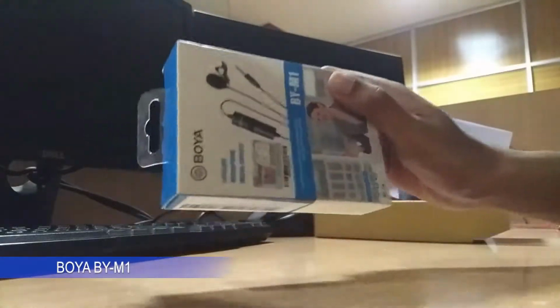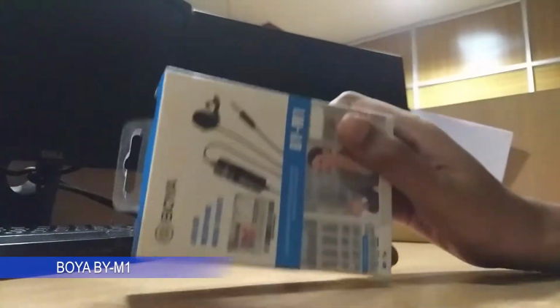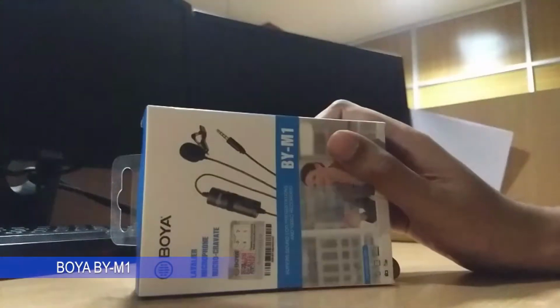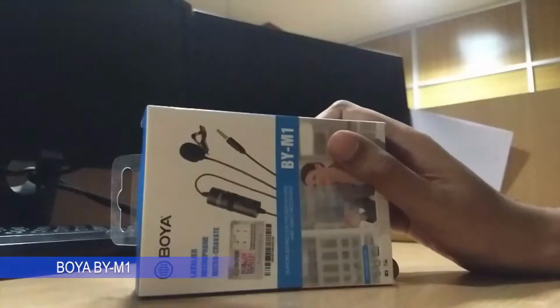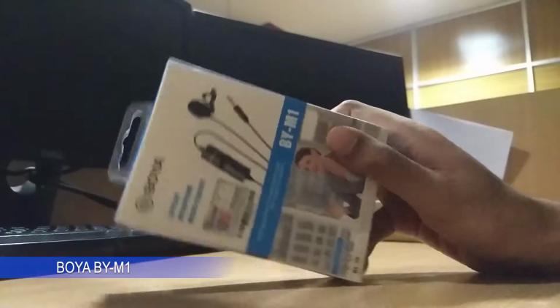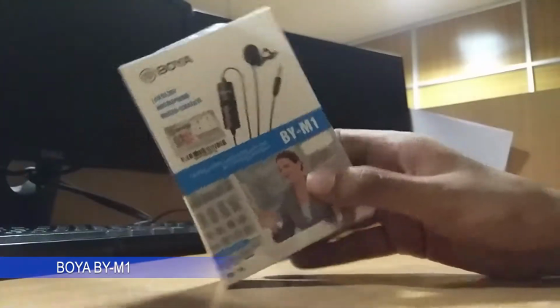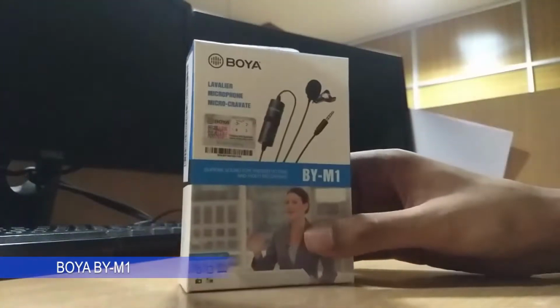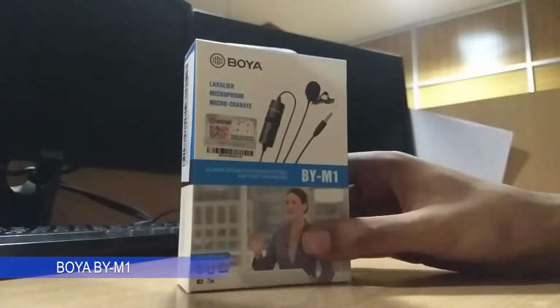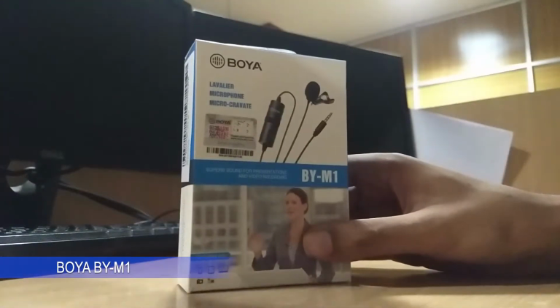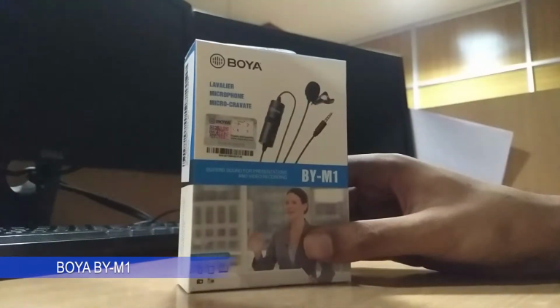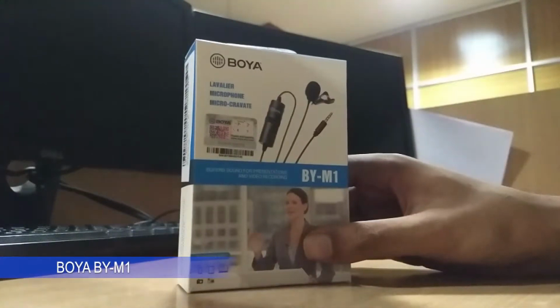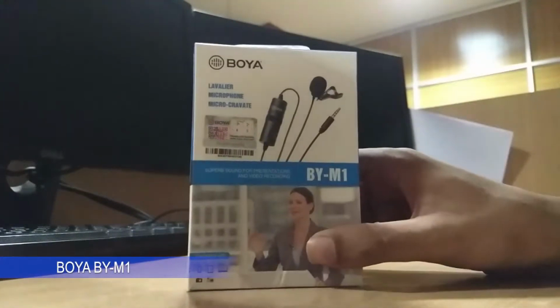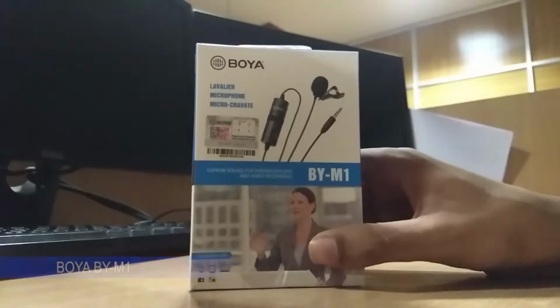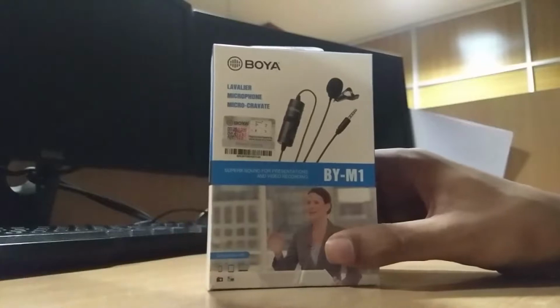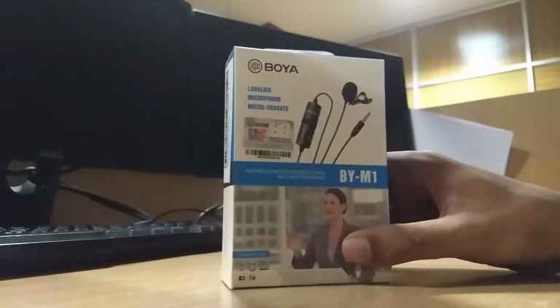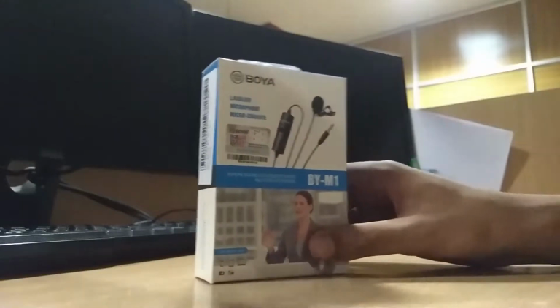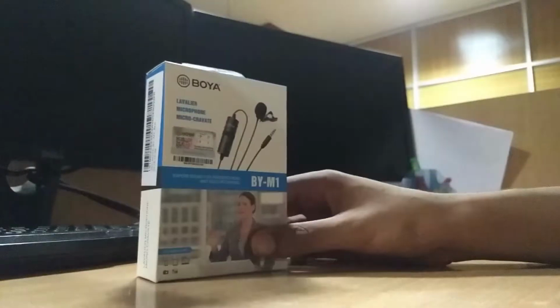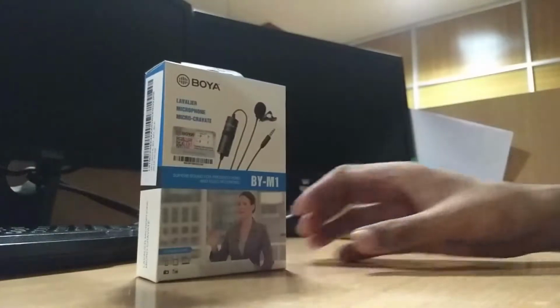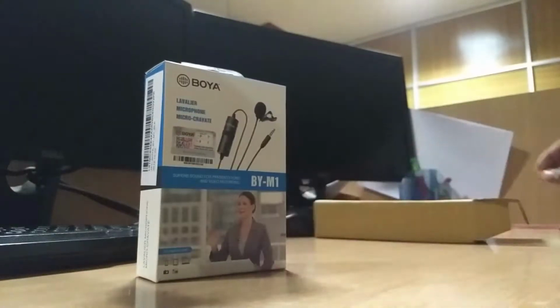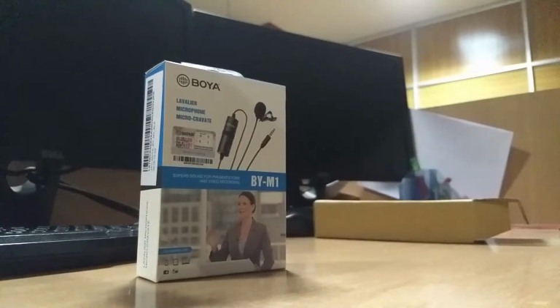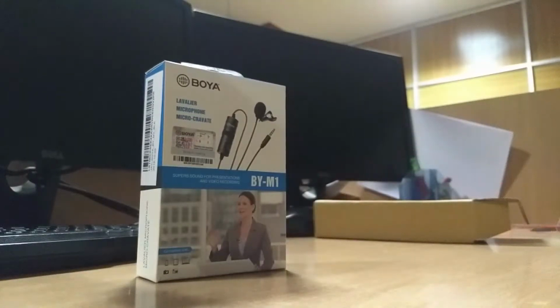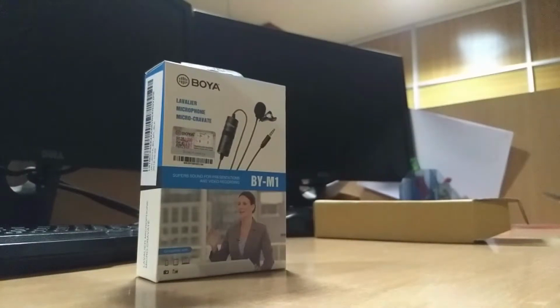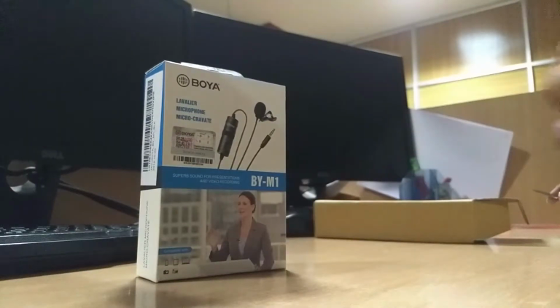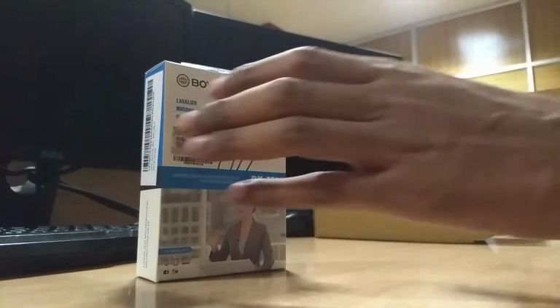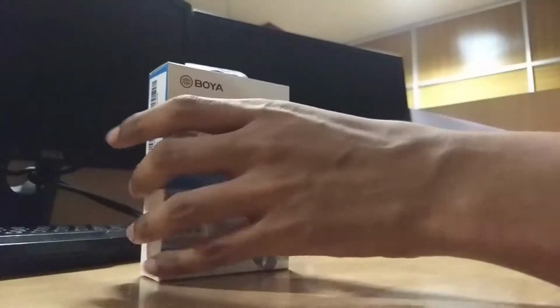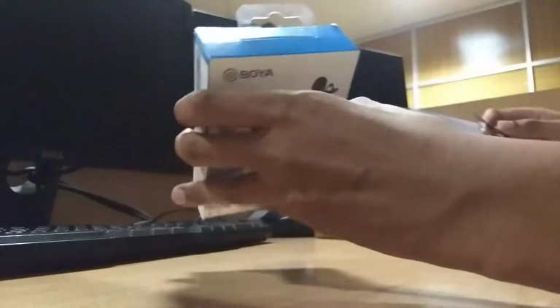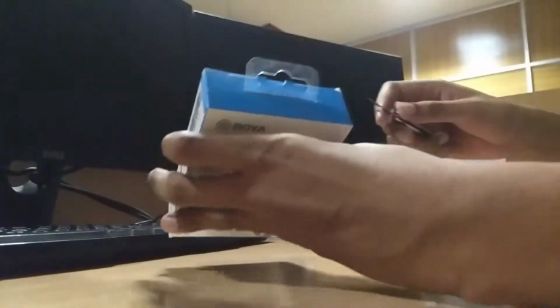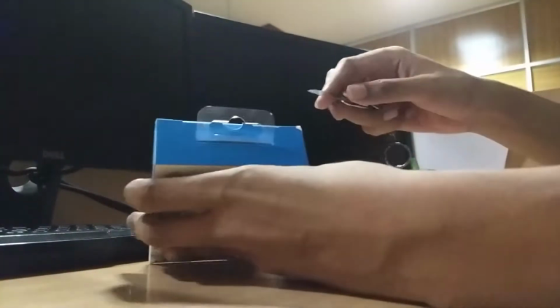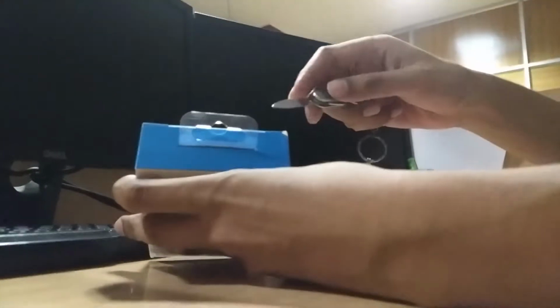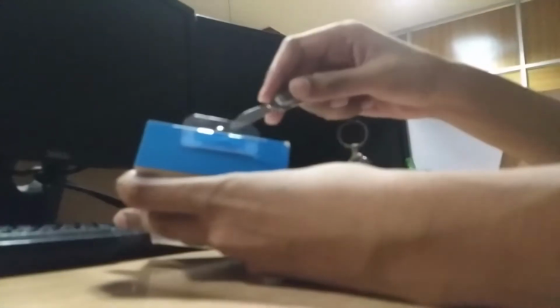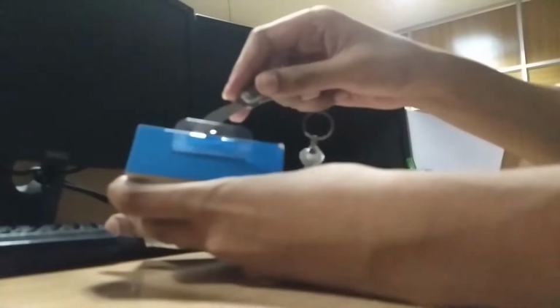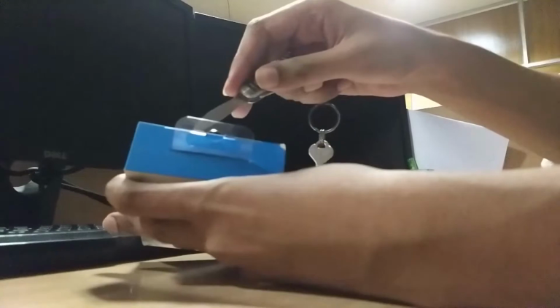Namaste, DJ here. Today I'm going to unbox the Boya BY-M1 microphone. Let's get inside.